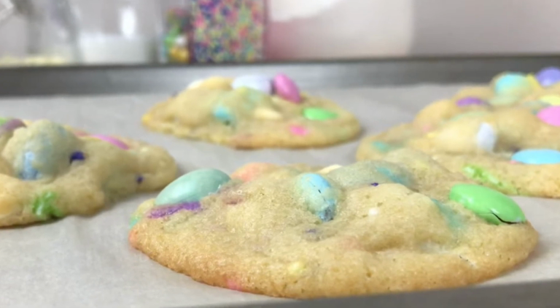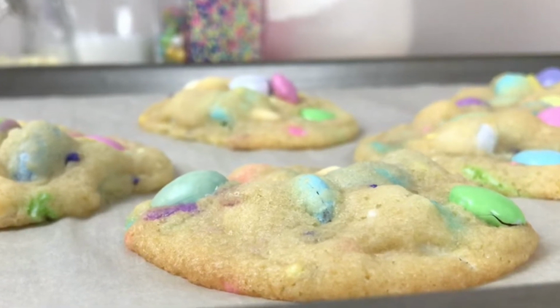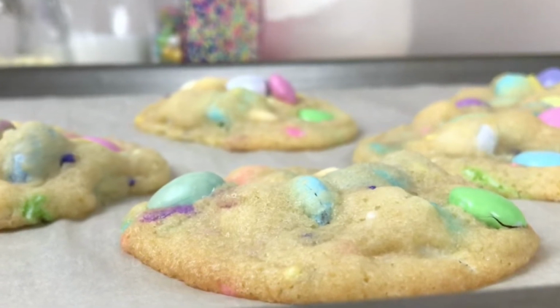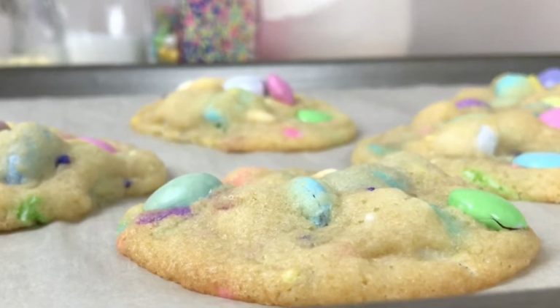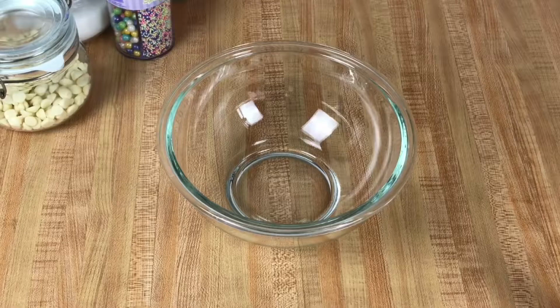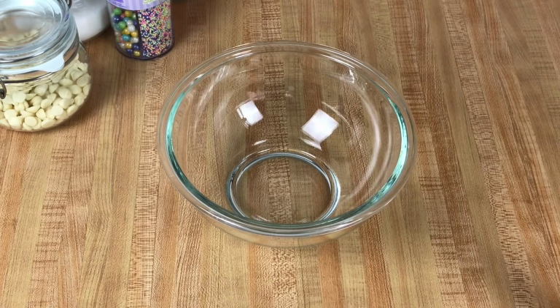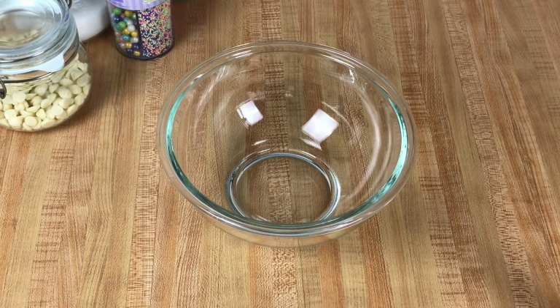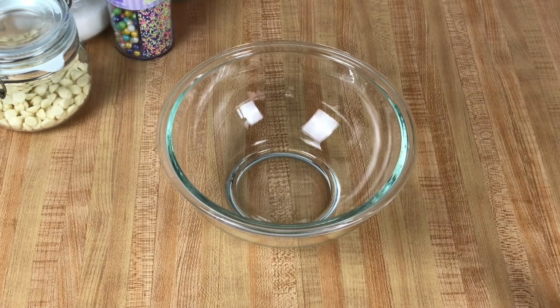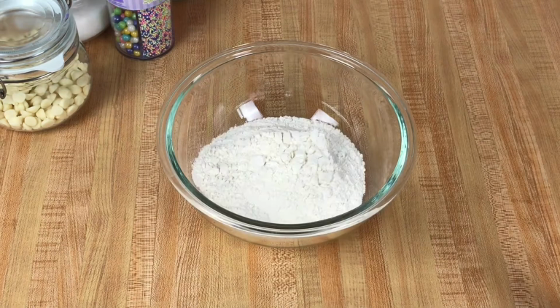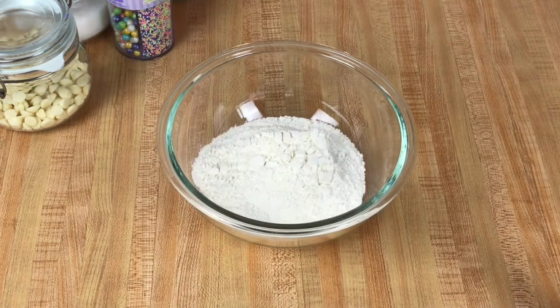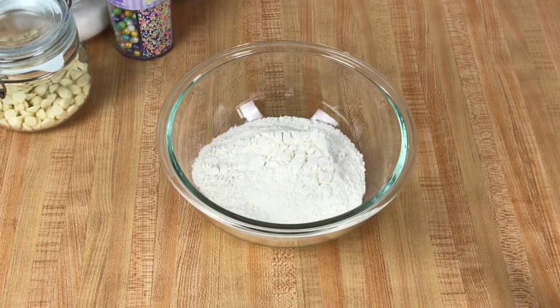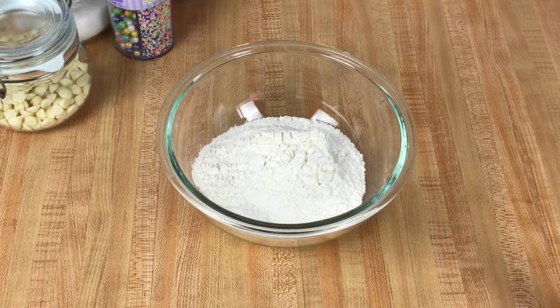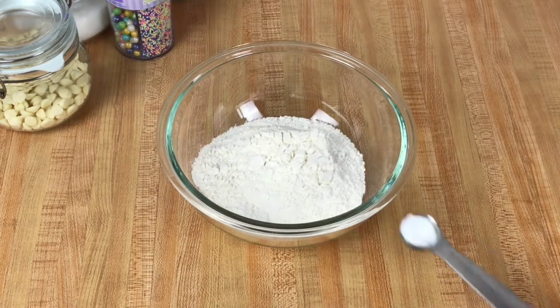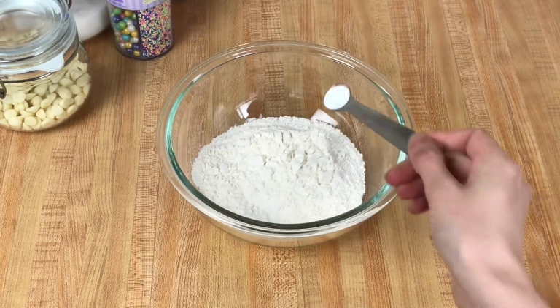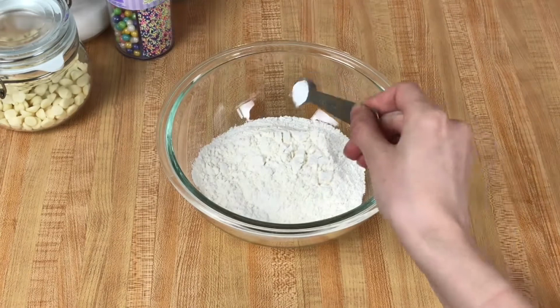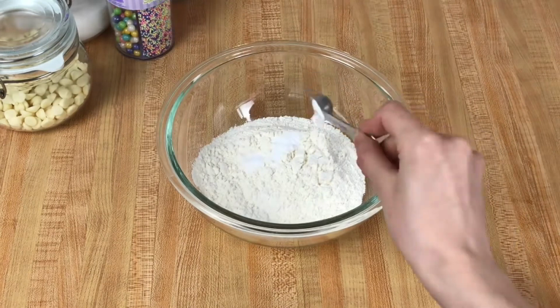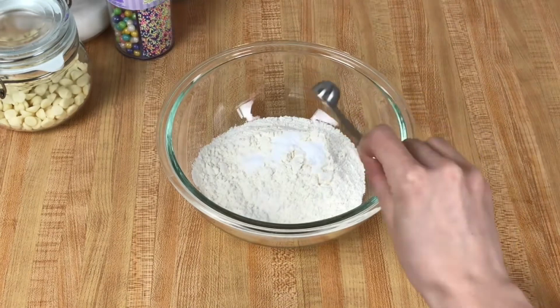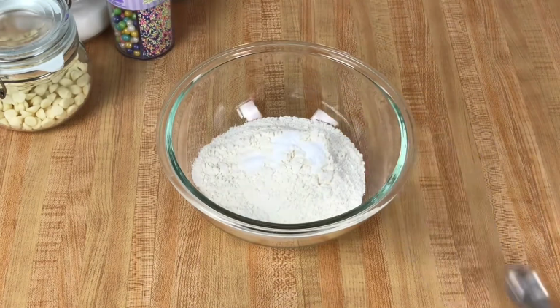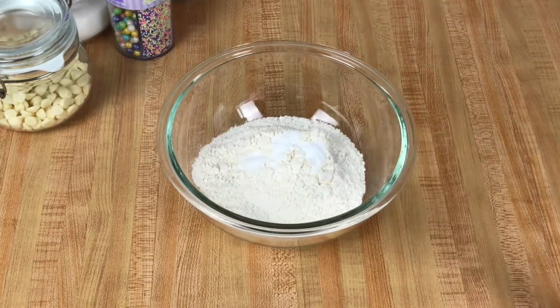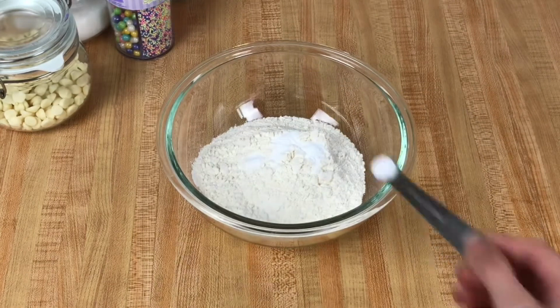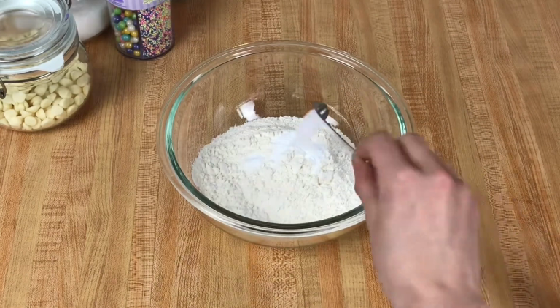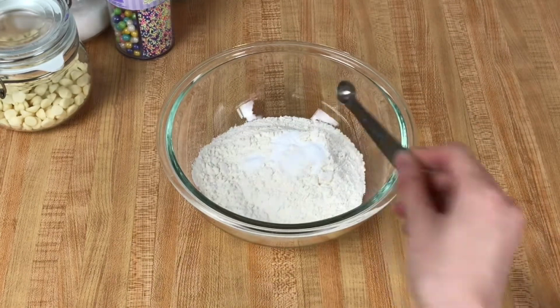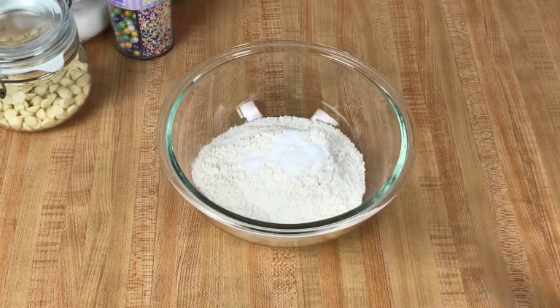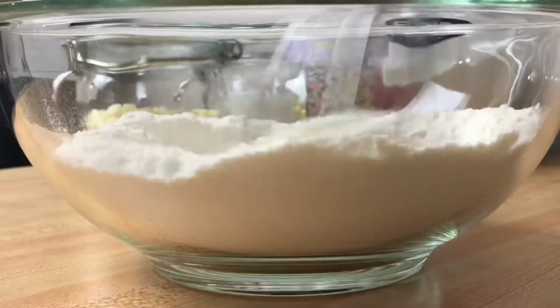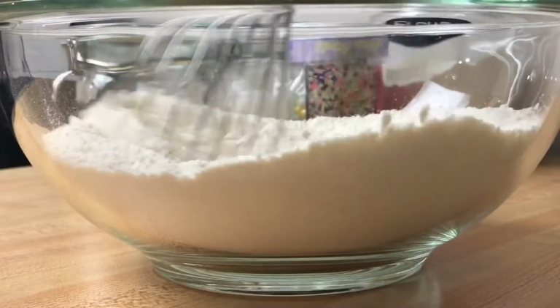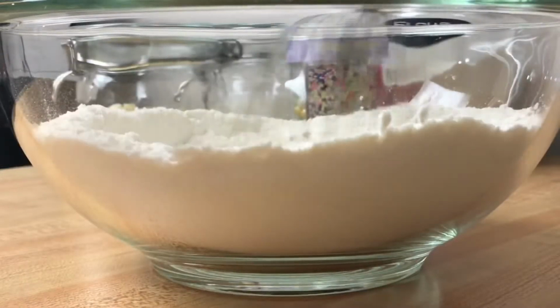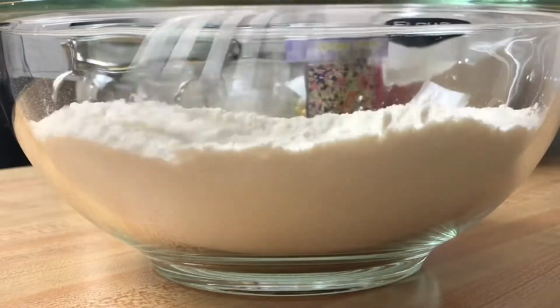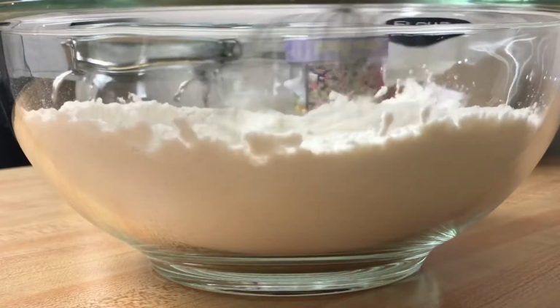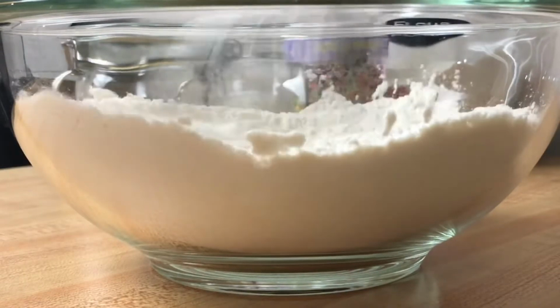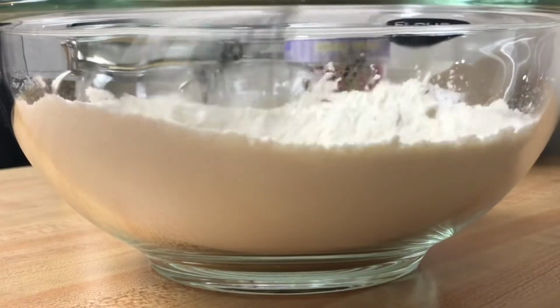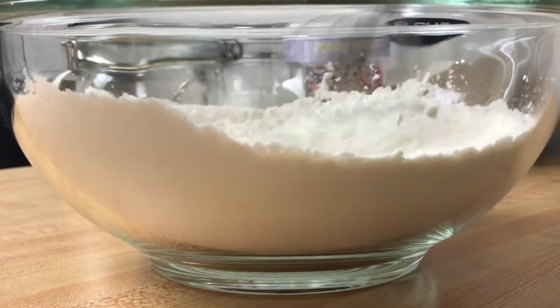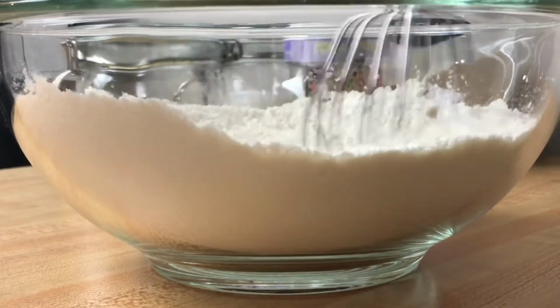In a medium bowl, combine all-purpose flour, baking soda, and sea salt. Whisk this until it is well combined.